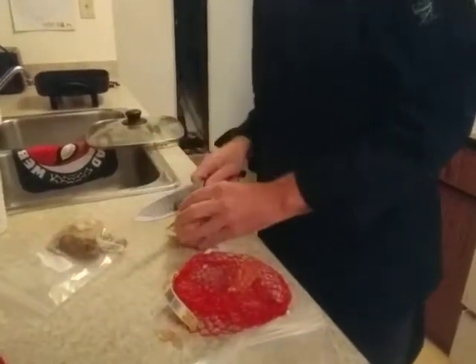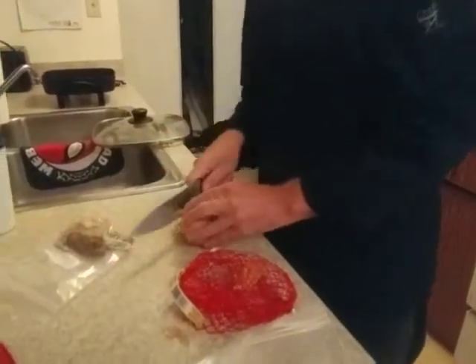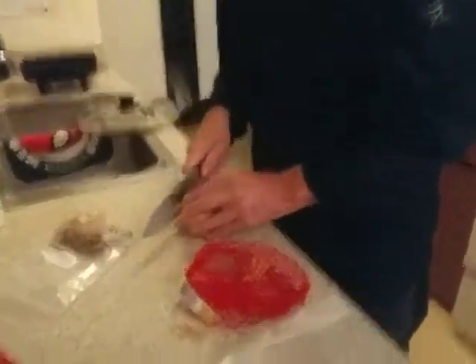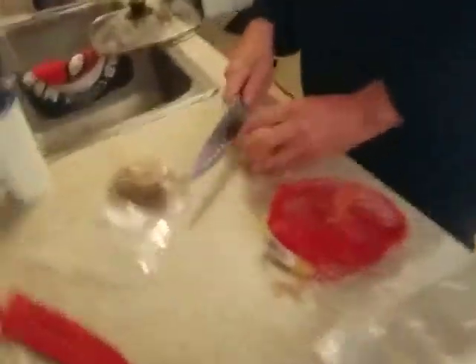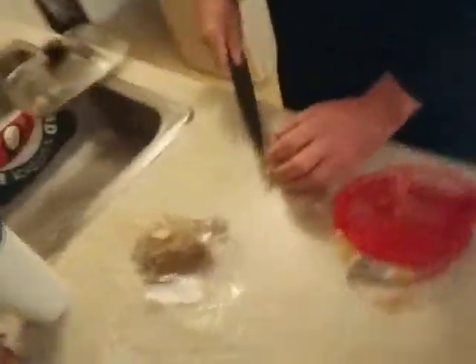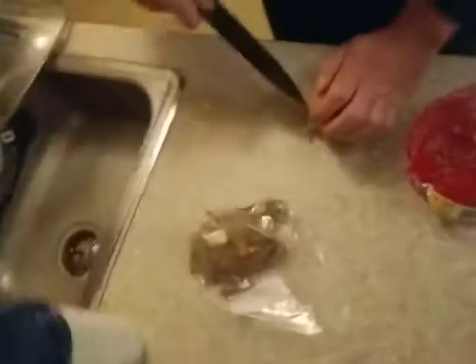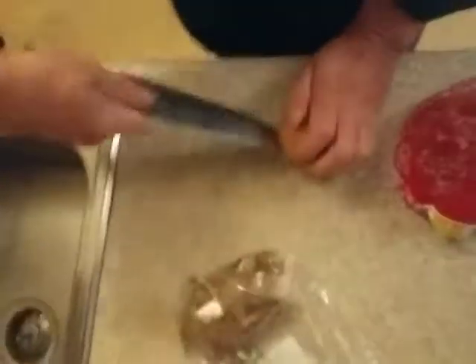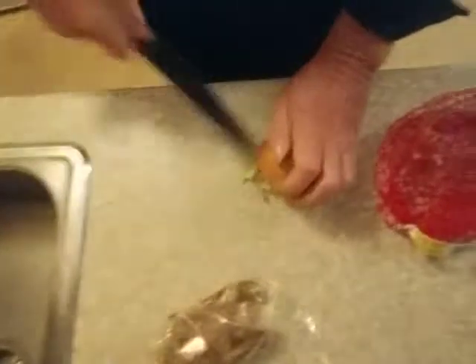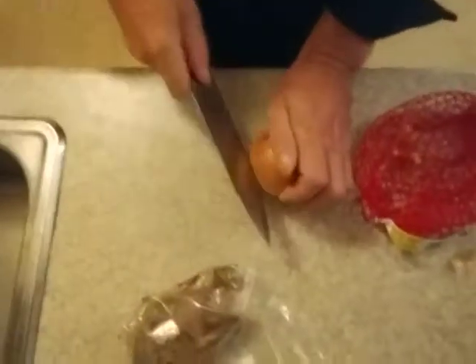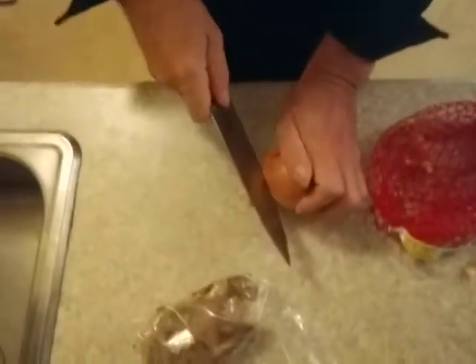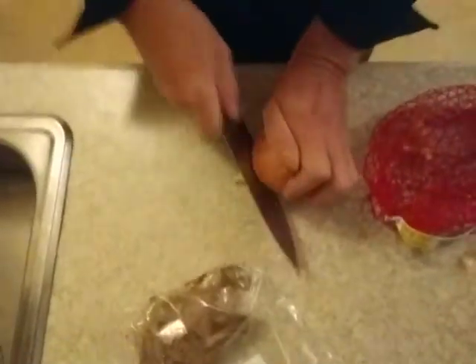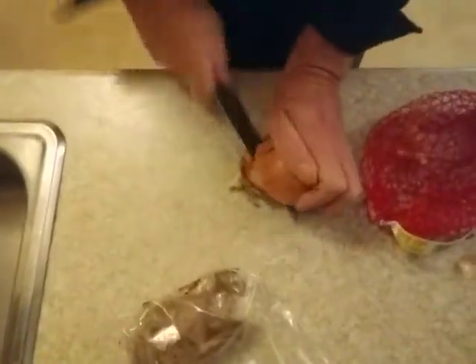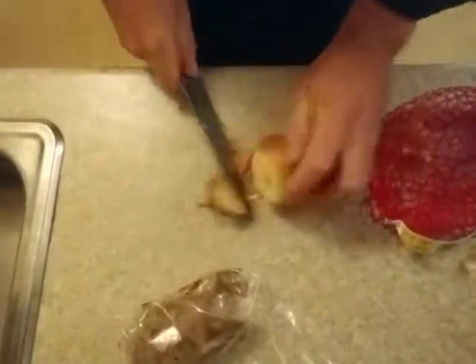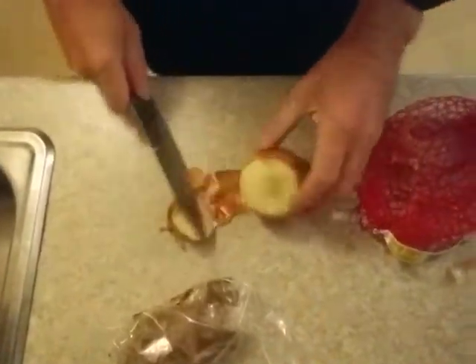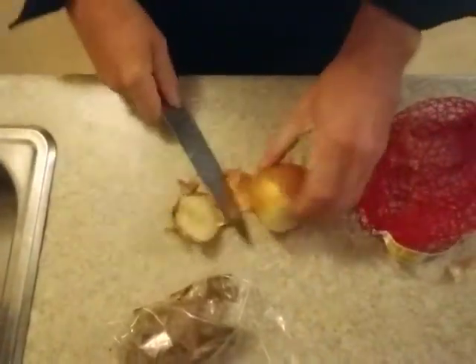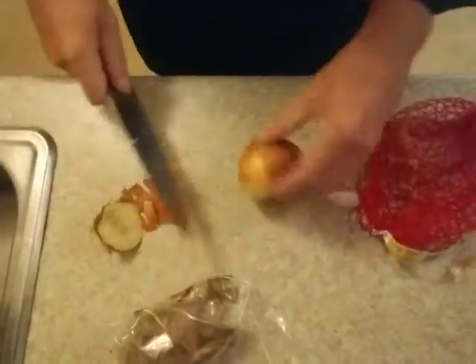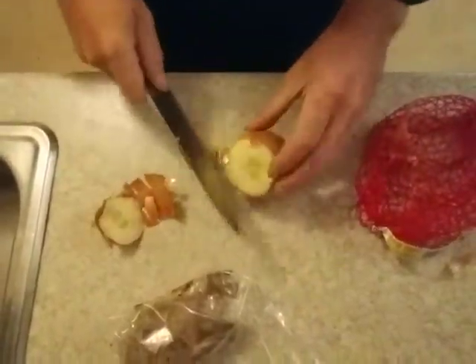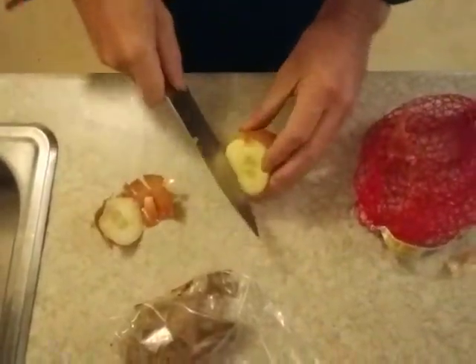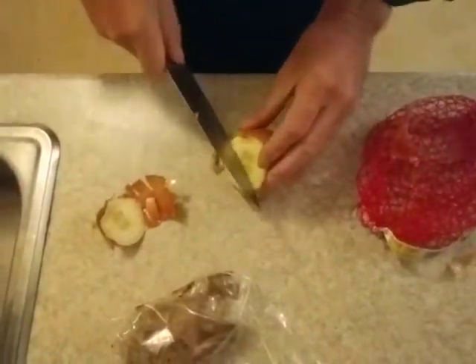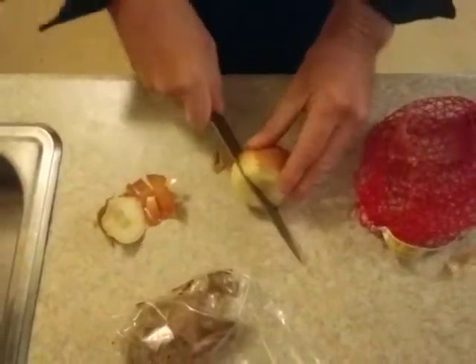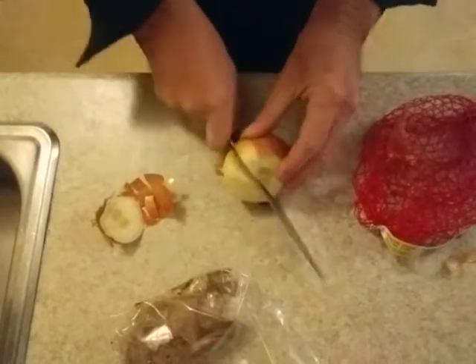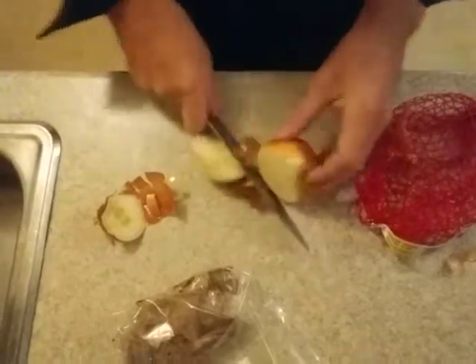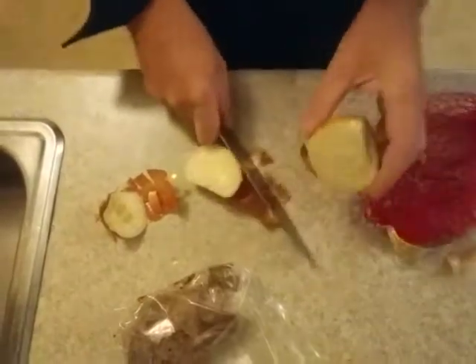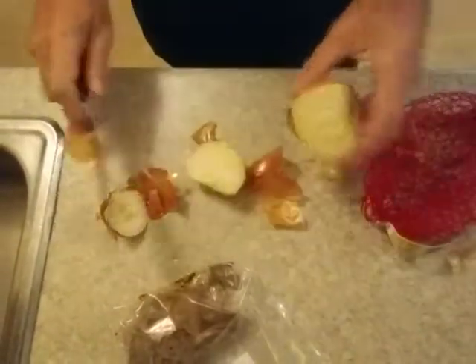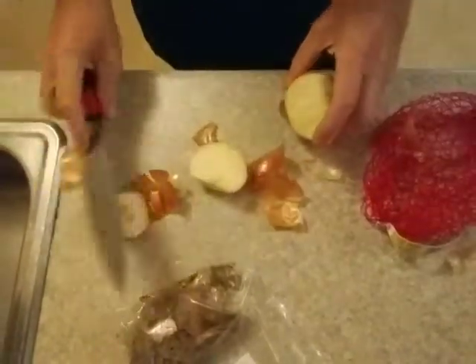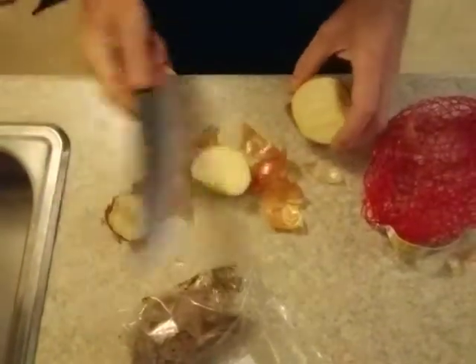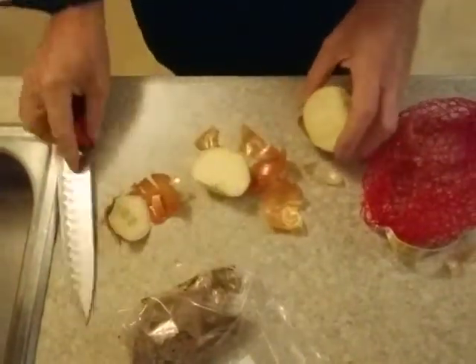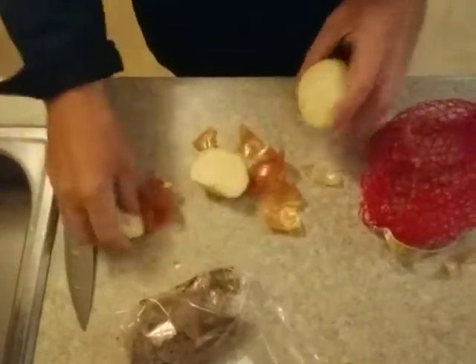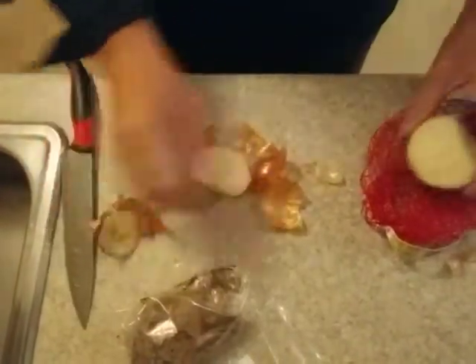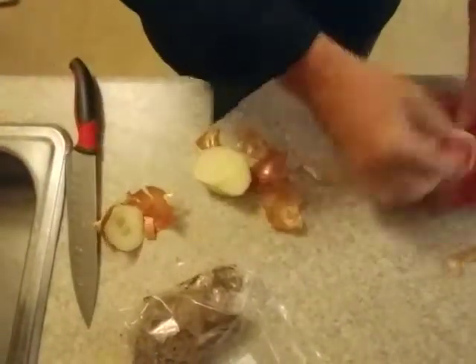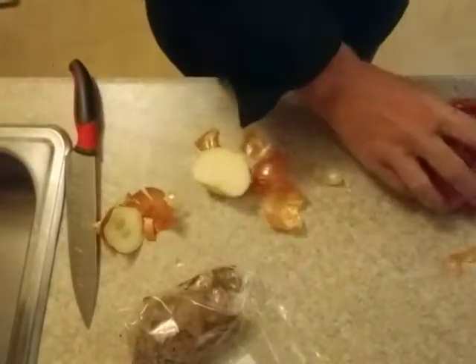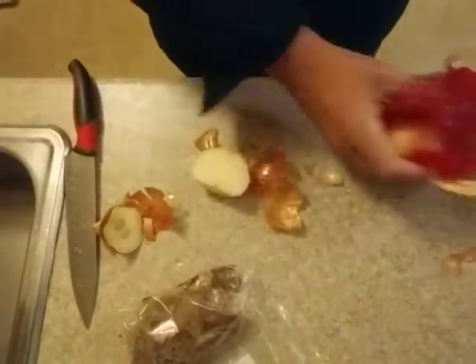I just take a little bit of onion here. I just want a little onion — just a little bit, not much. That's enough onion. The rest I don't need; I'll put the rest away.